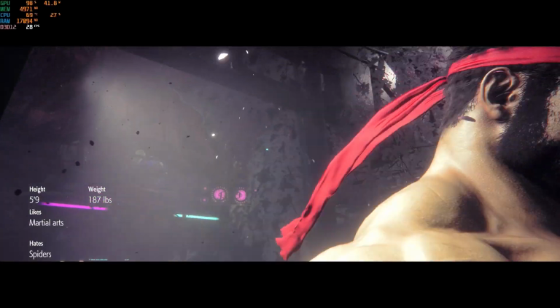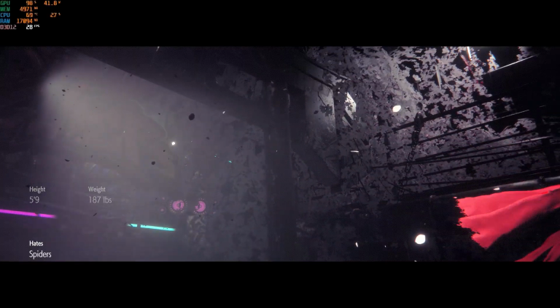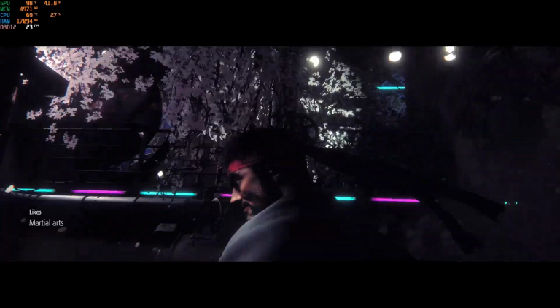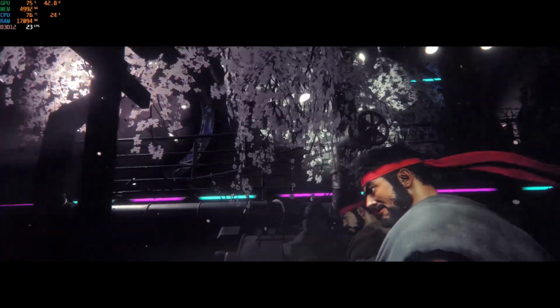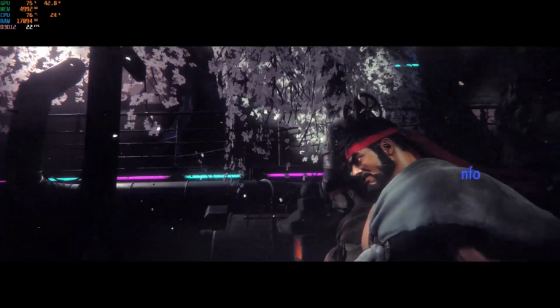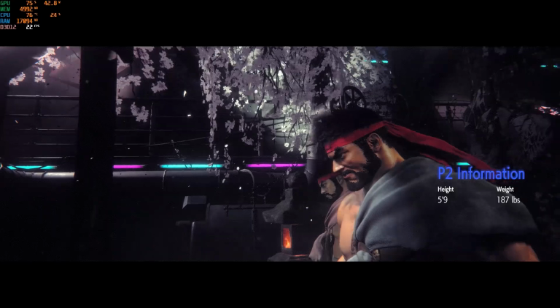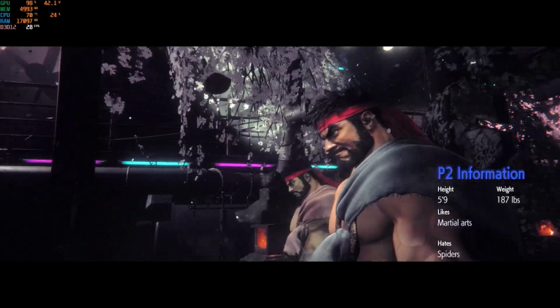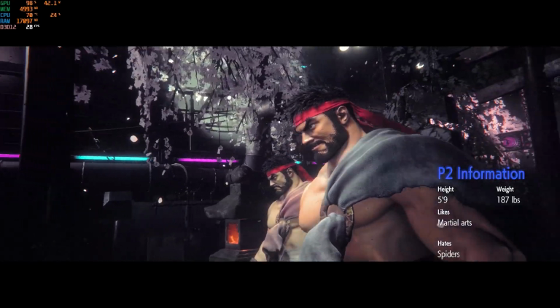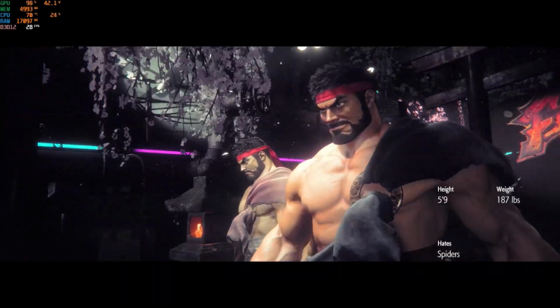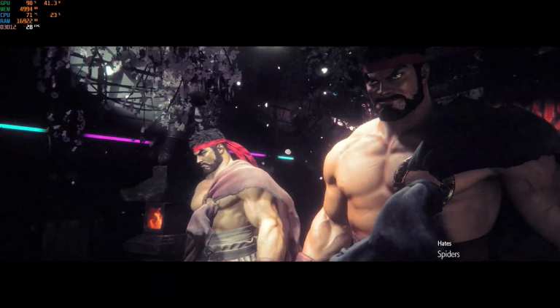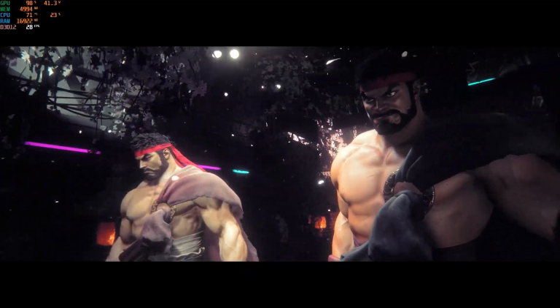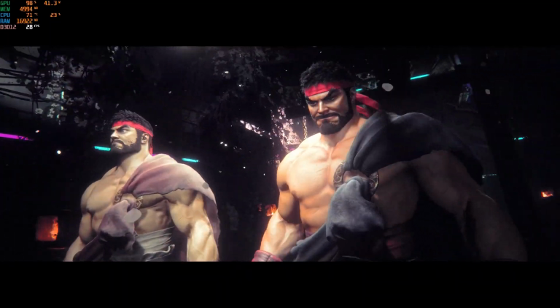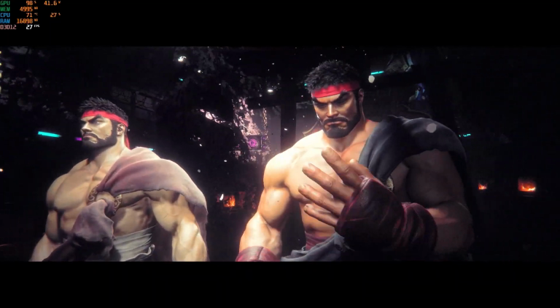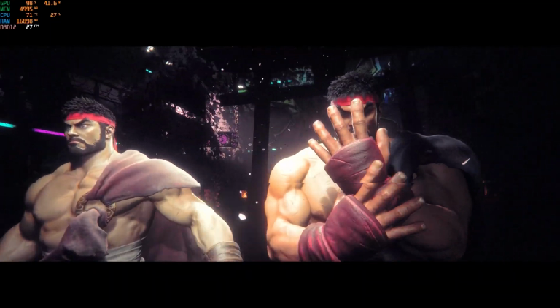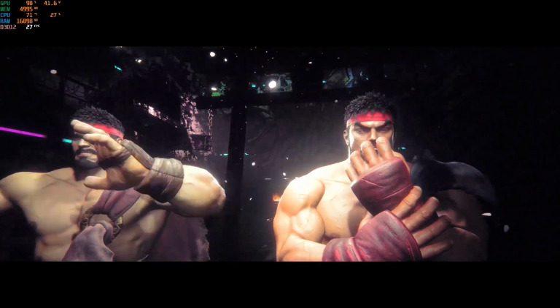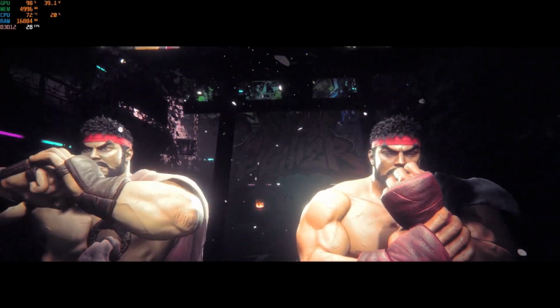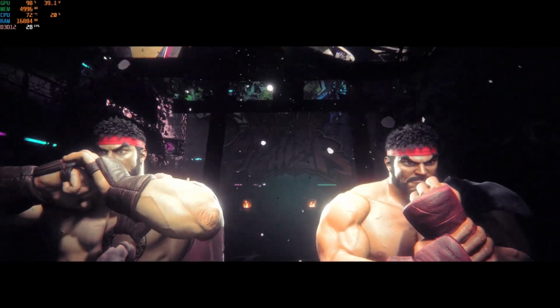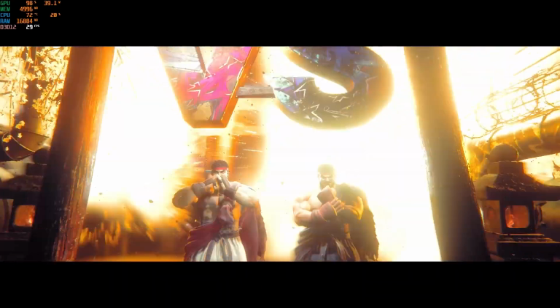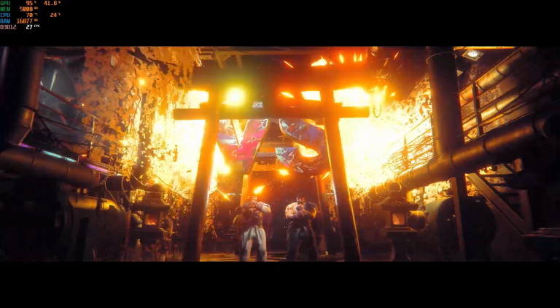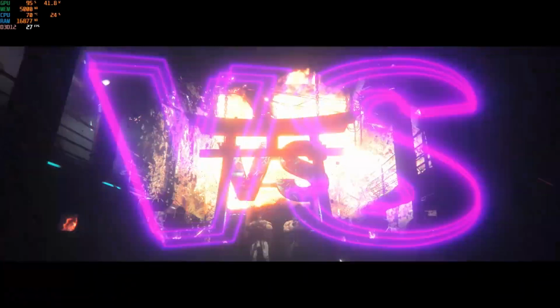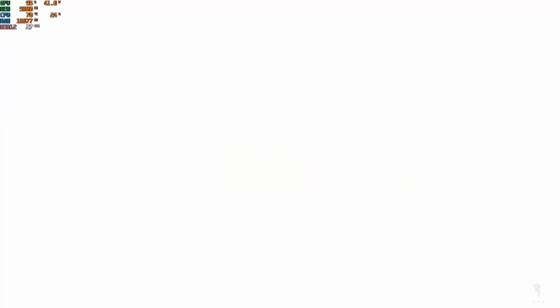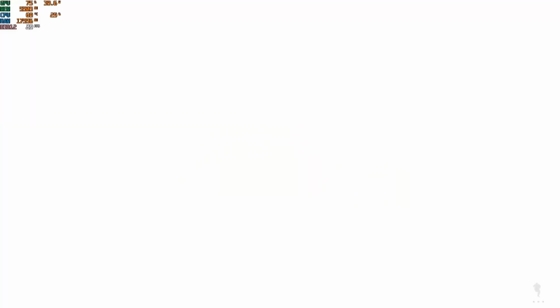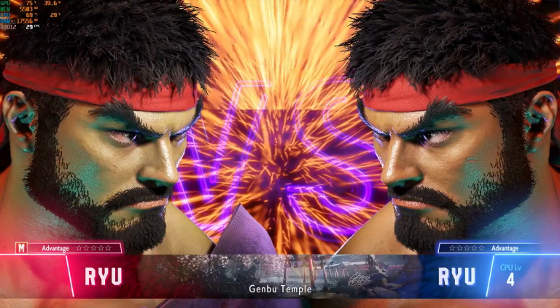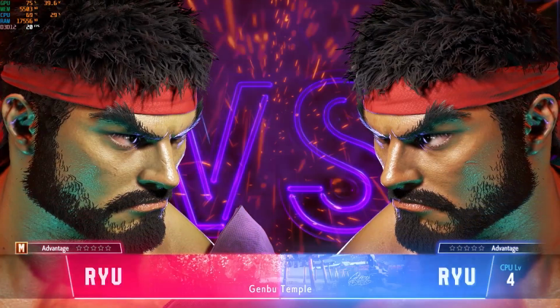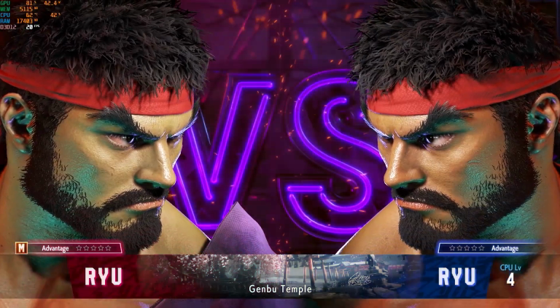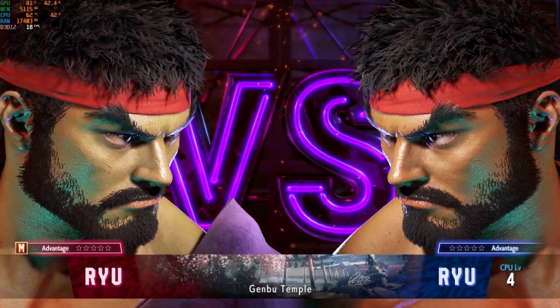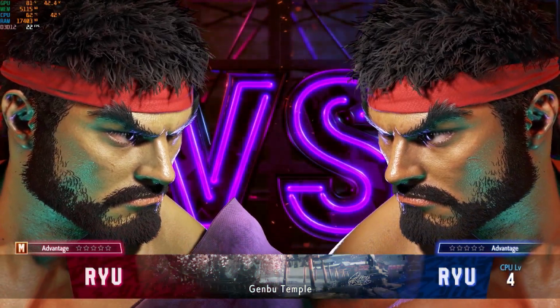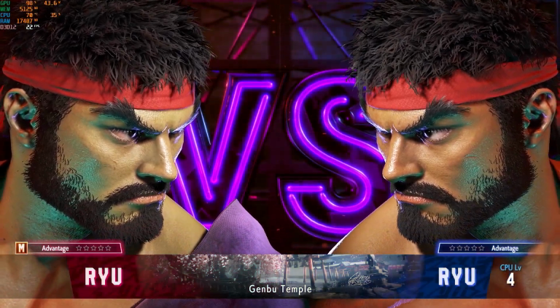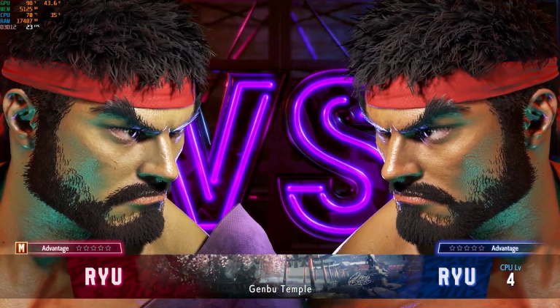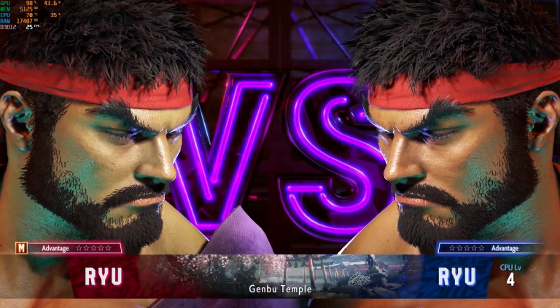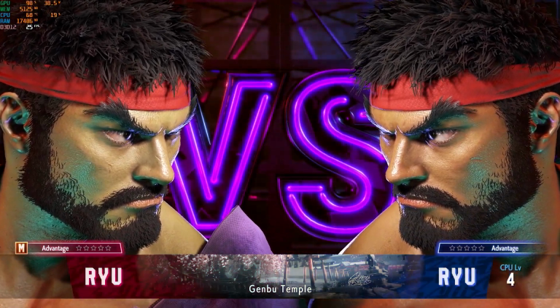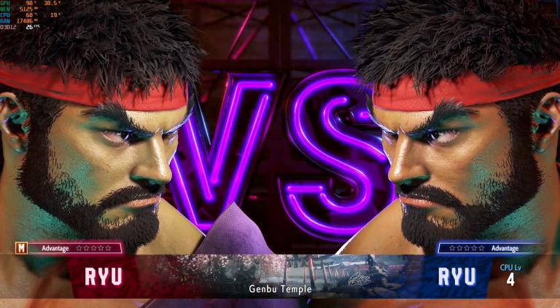Let's move on to some Street Fighter 6 — a new generation game — and see the overall performance, which will likely be similar to AMD or potentially less in many ways.